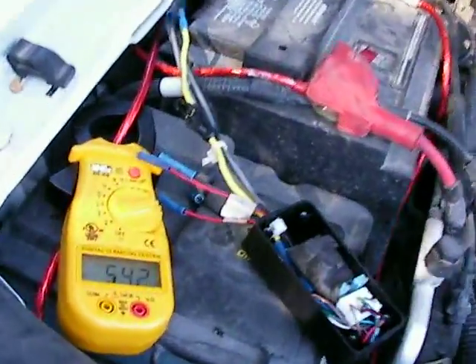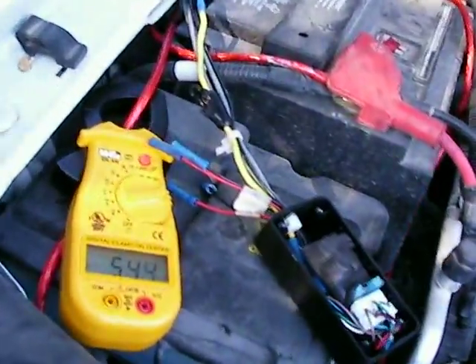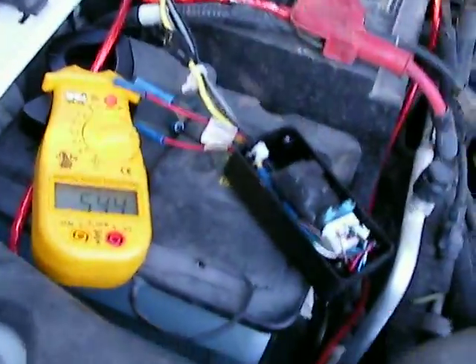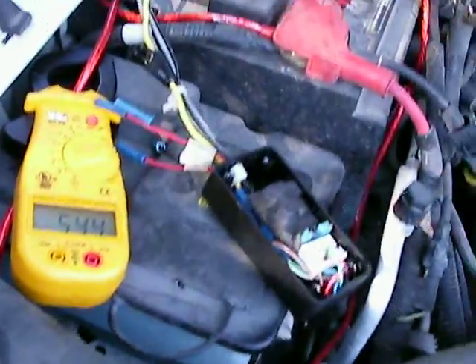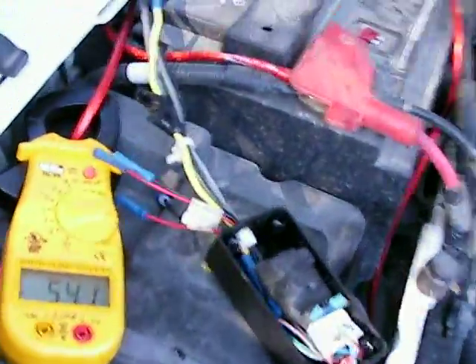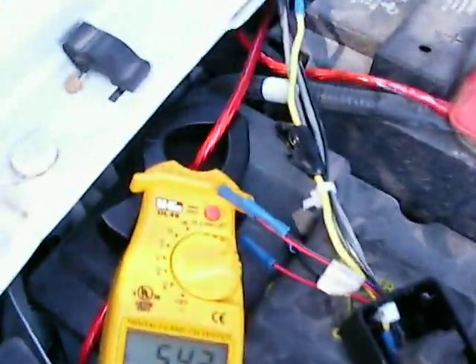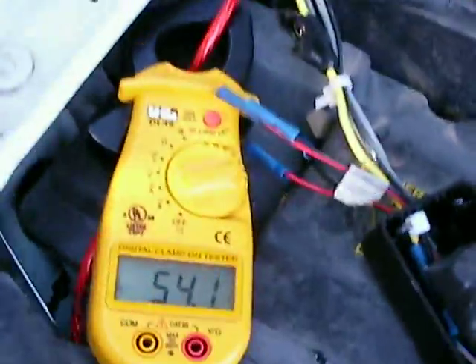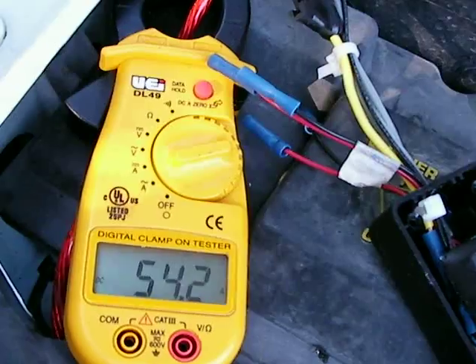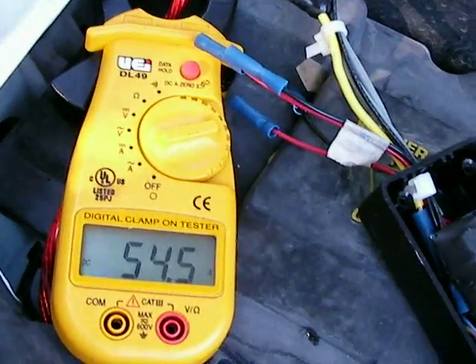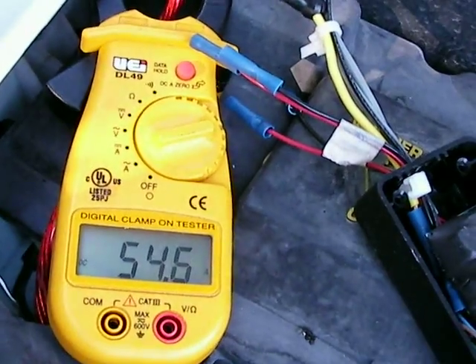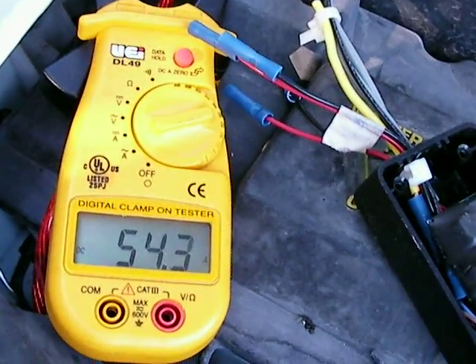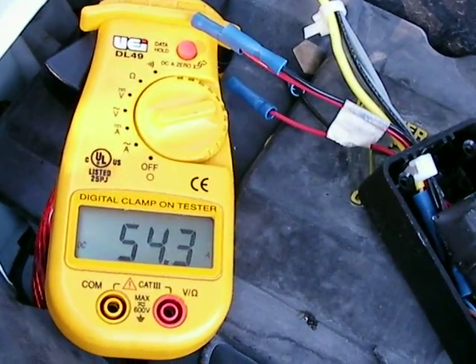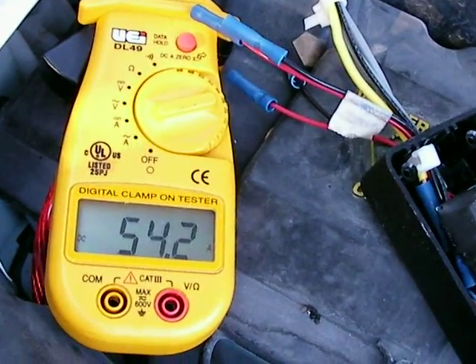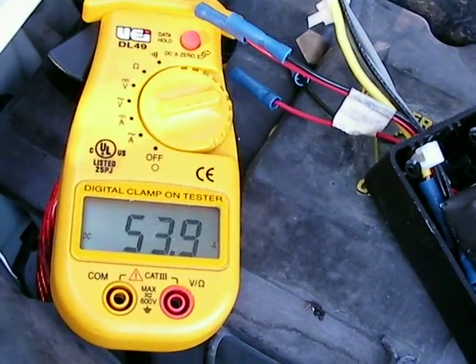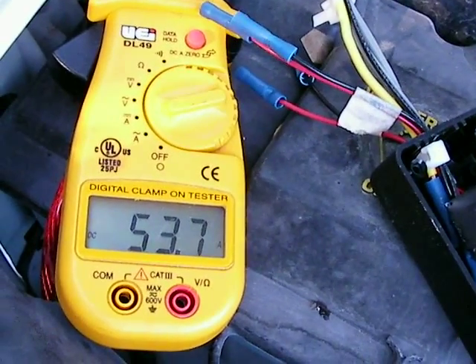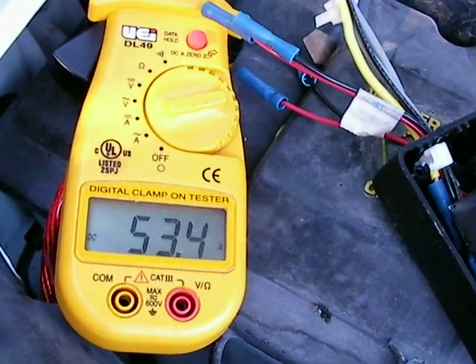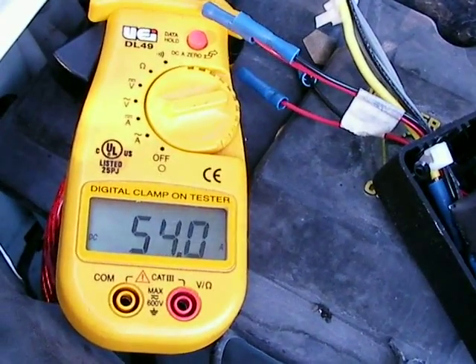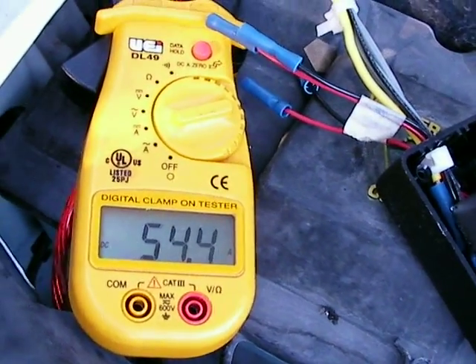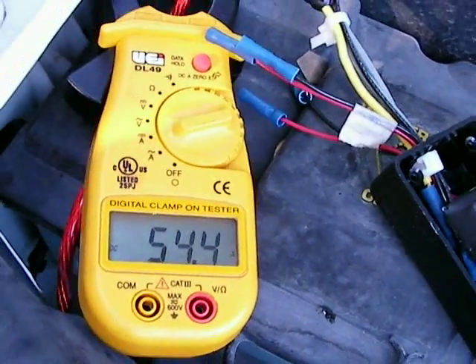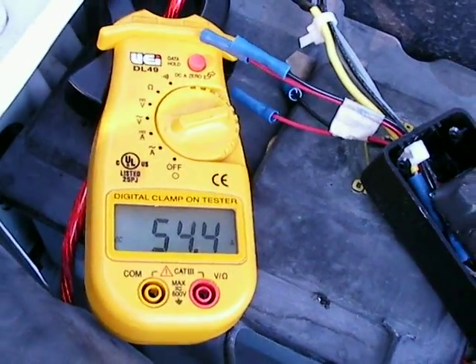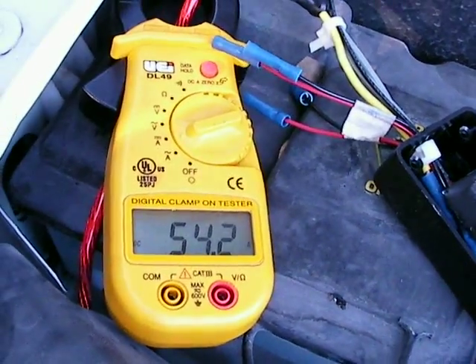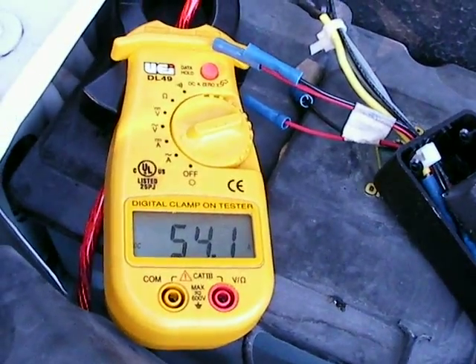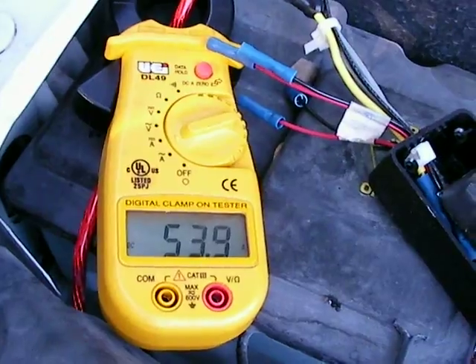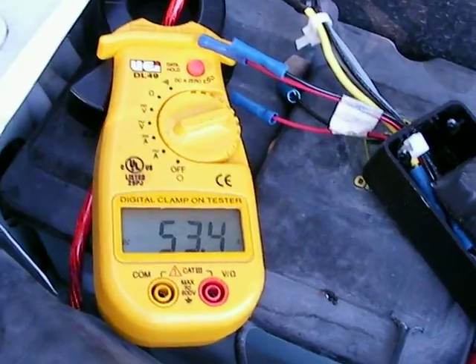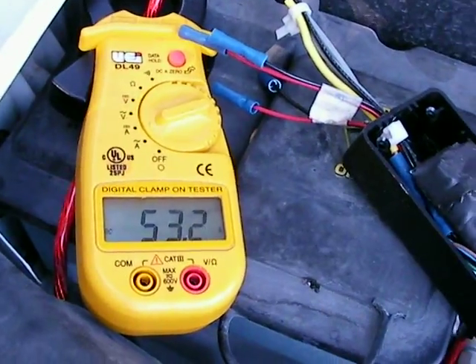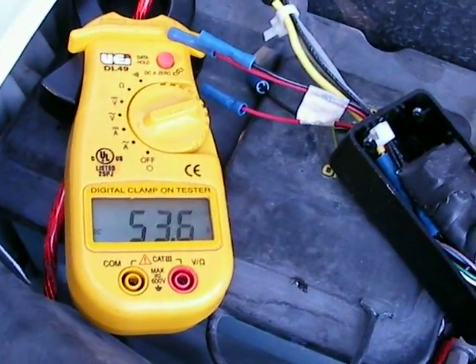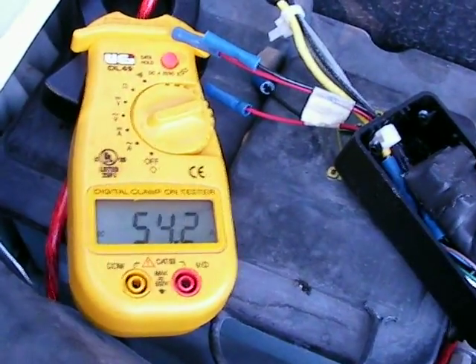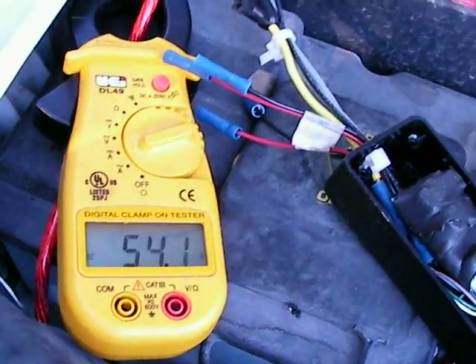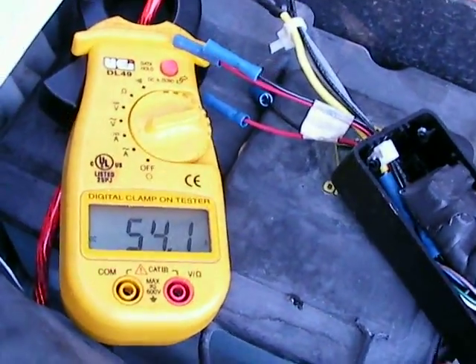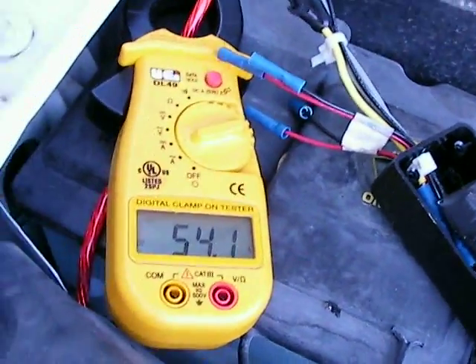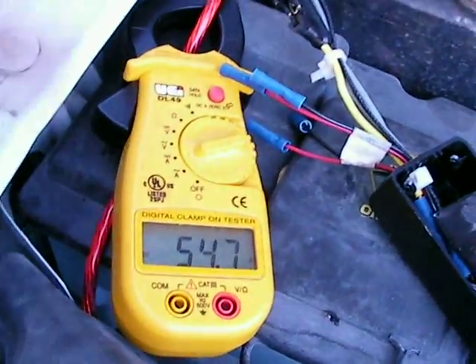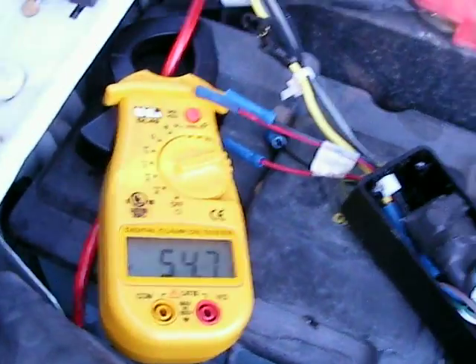The amperage is really high on this right now — I'm going to fix that. I don't want to run it that high. I'm waiting for the electrolyte to stabilize in the cell. I just poured everything in there, so it's going to take a little while to settle.